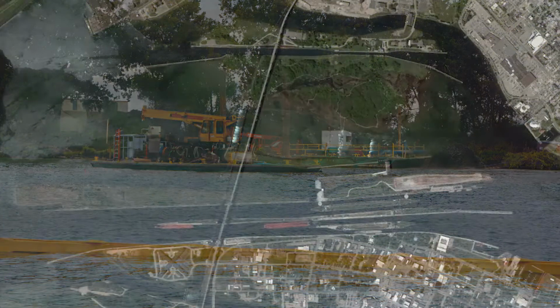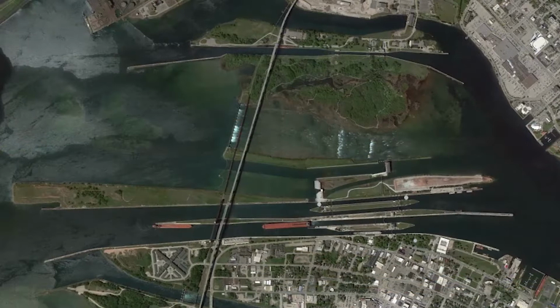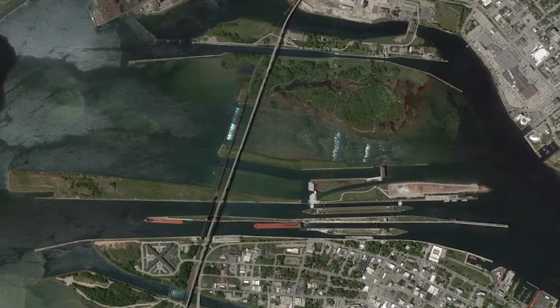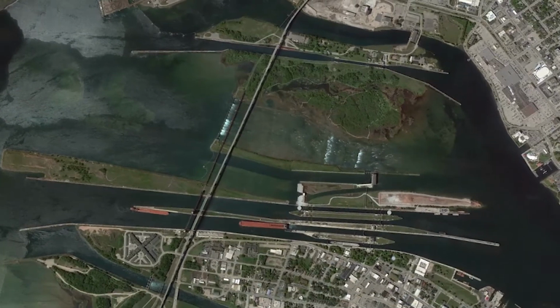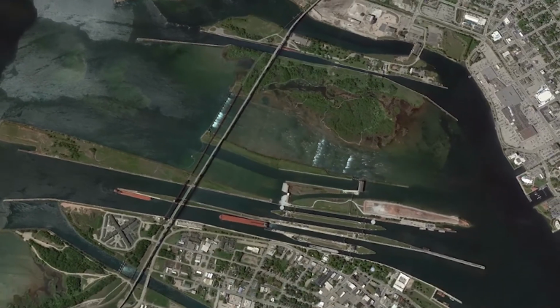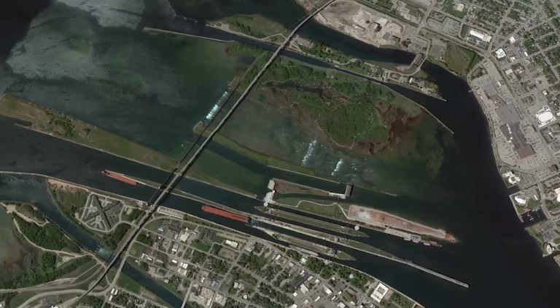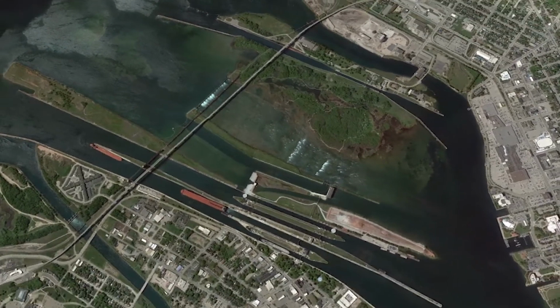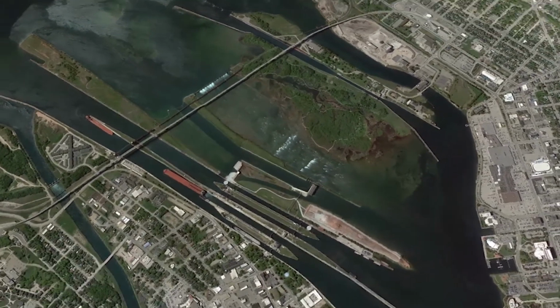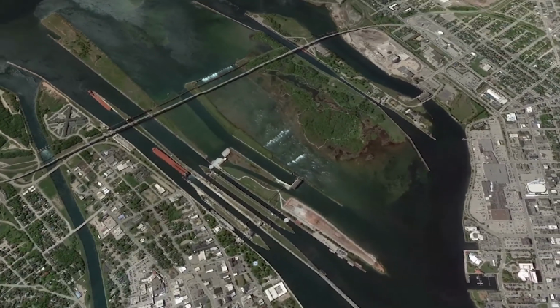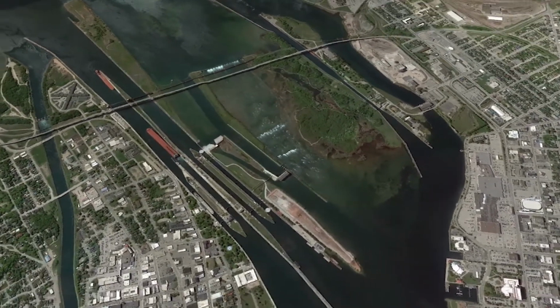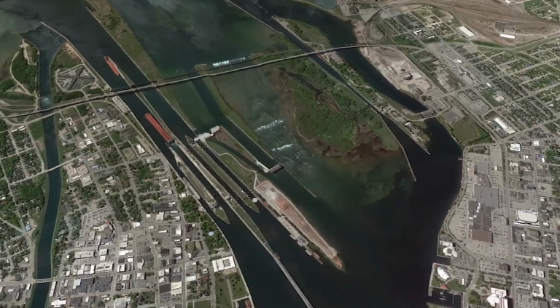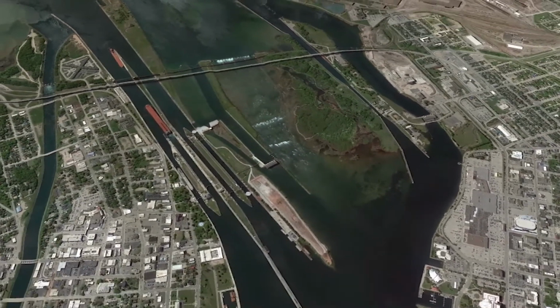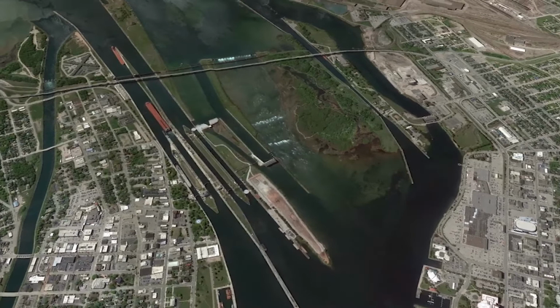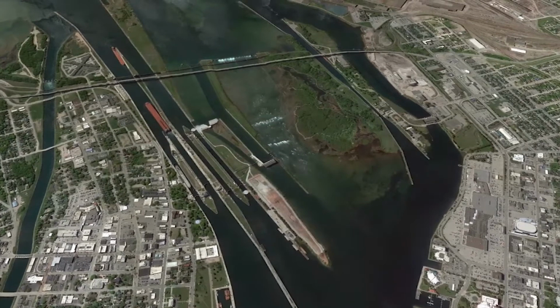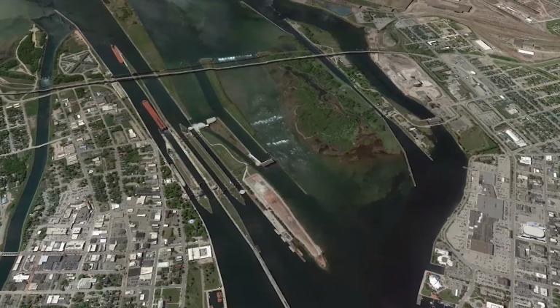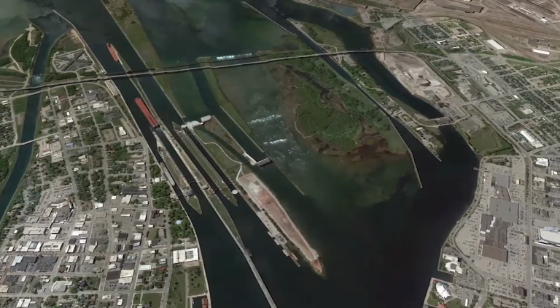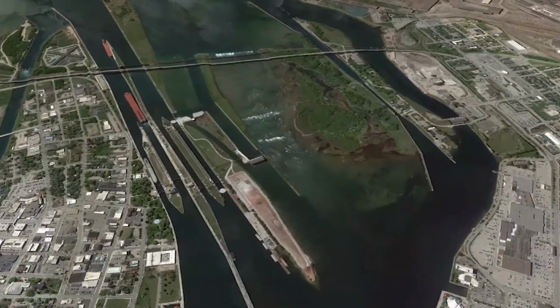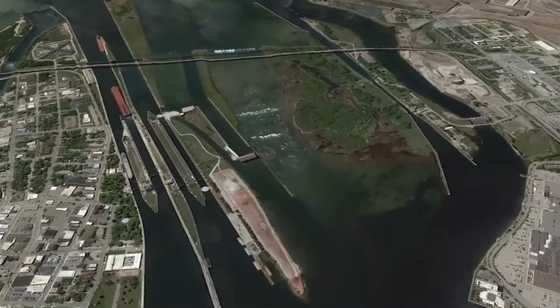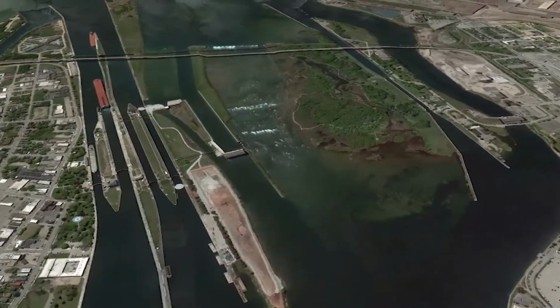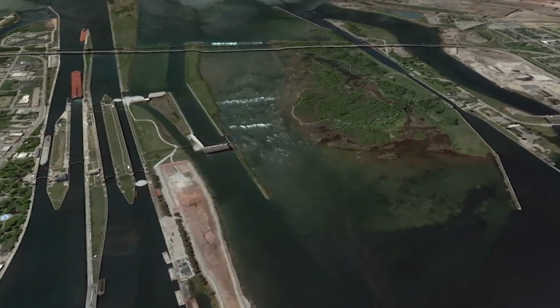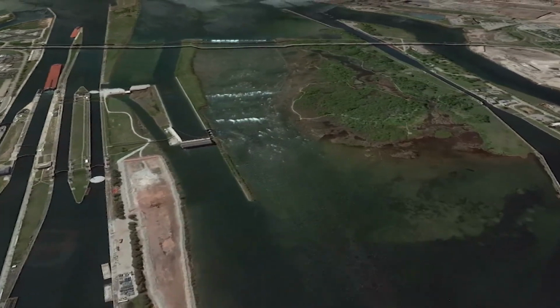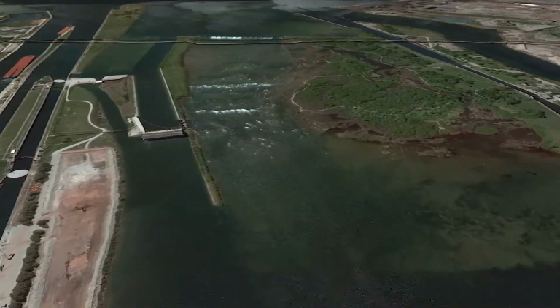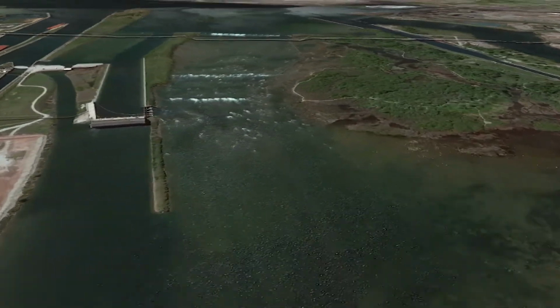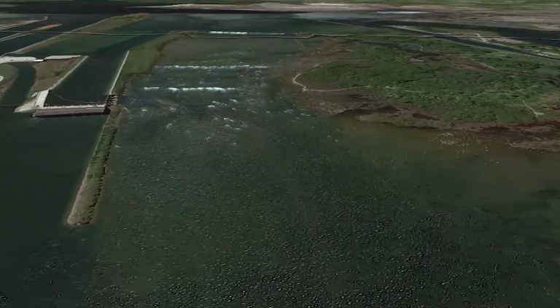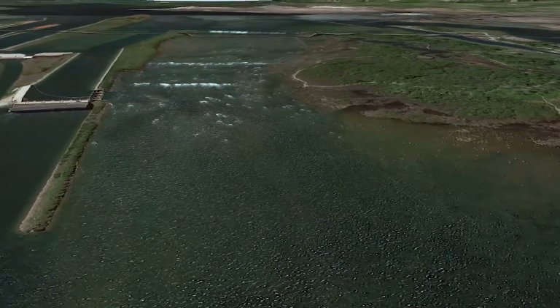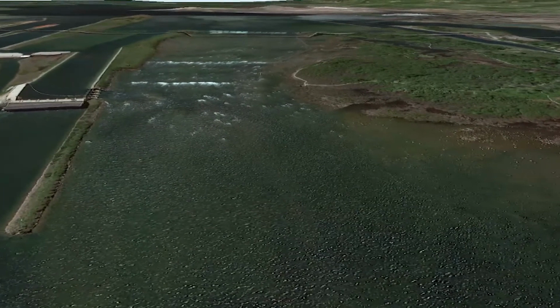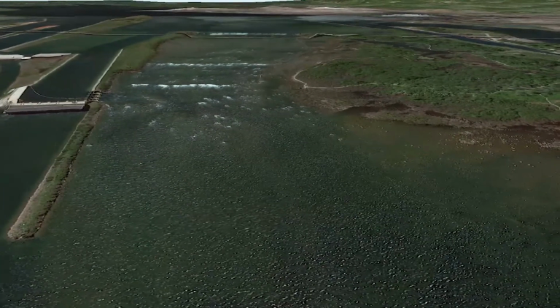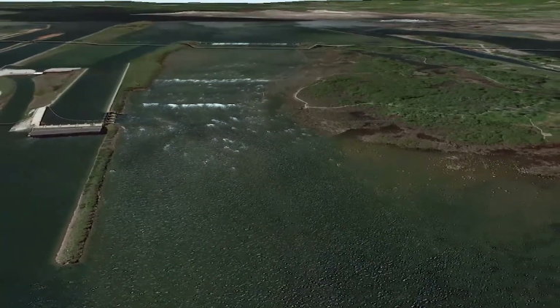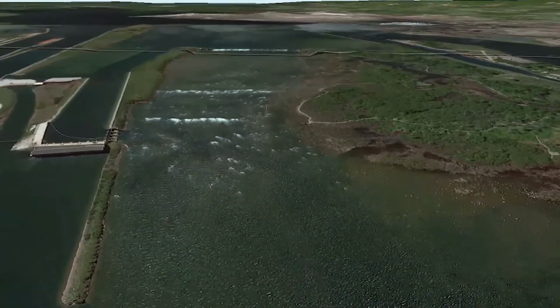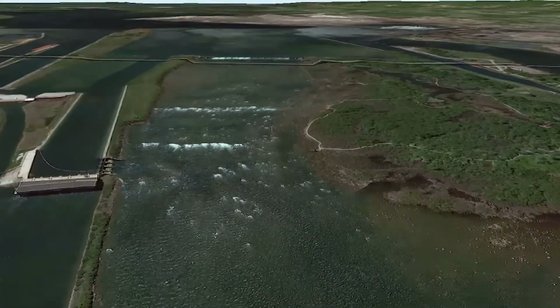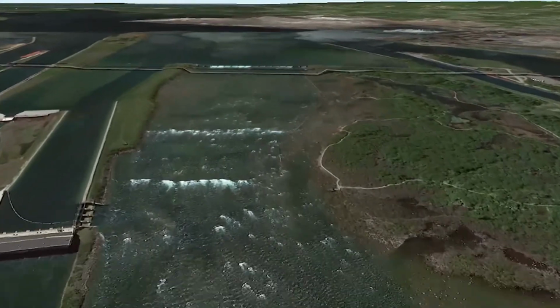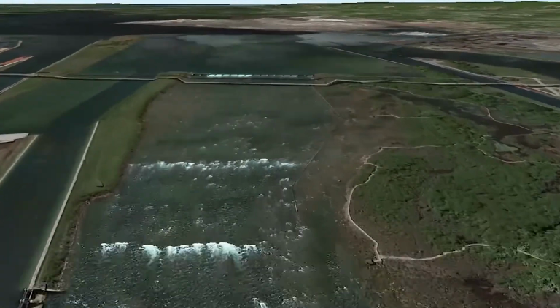Here, at the head of the St. Mary's River, is the only water connection between Lake Superior and the Lower Great Lakes. The river drops 21 feet over a short three-quarter mile stretch, creating swift moving water known as the St. Mary's Rapids.